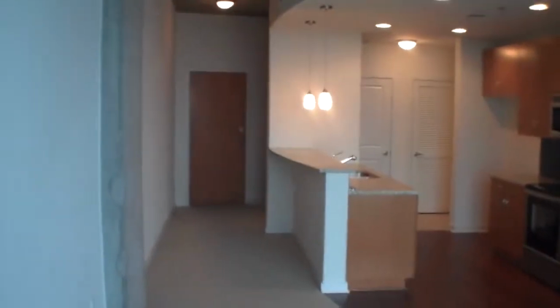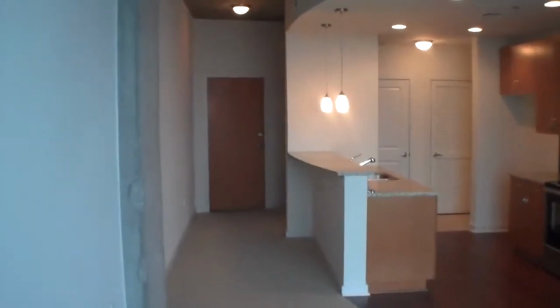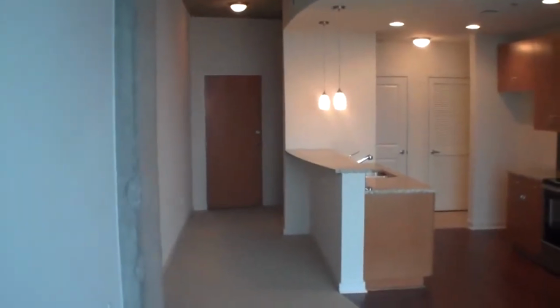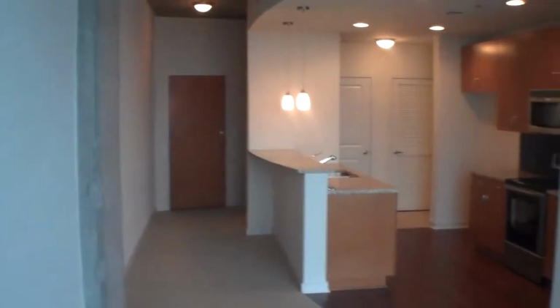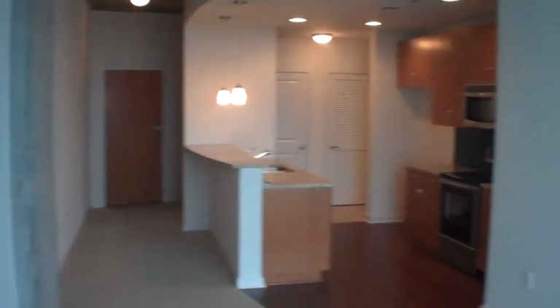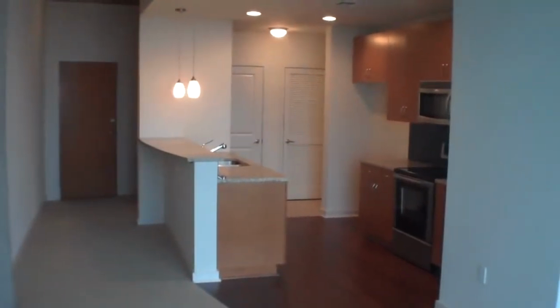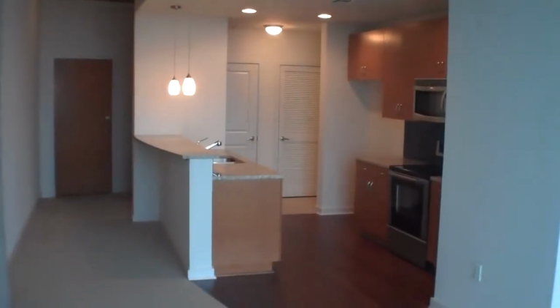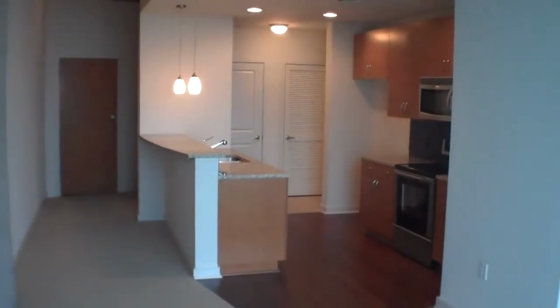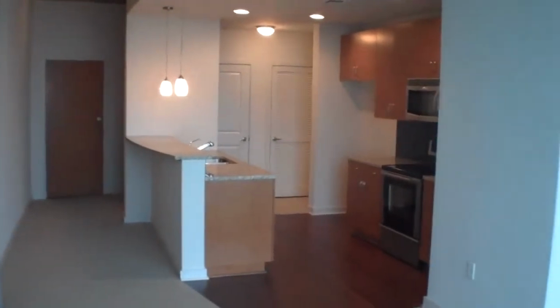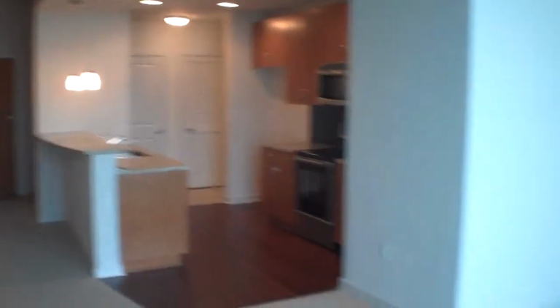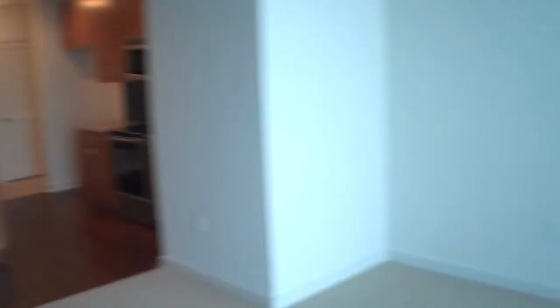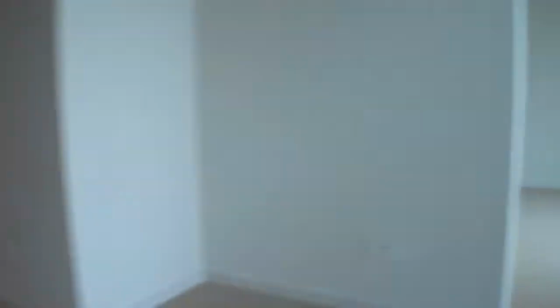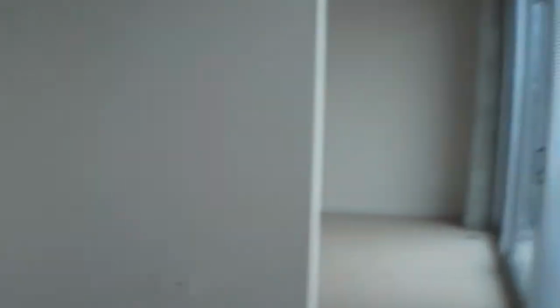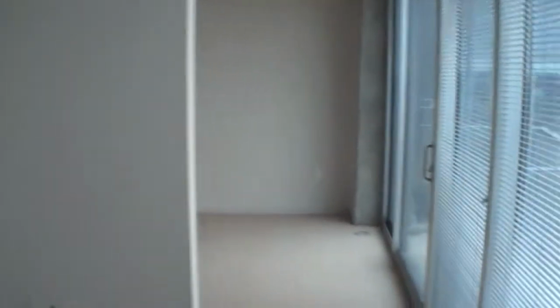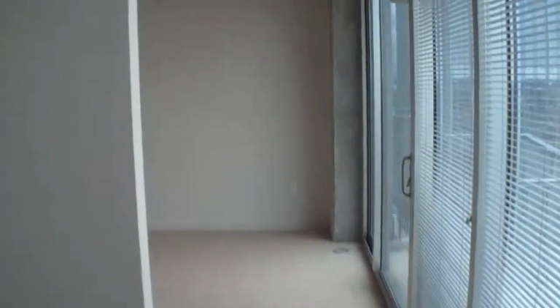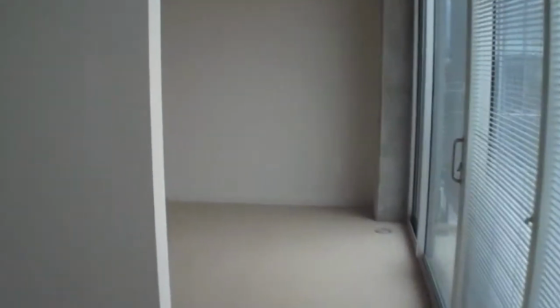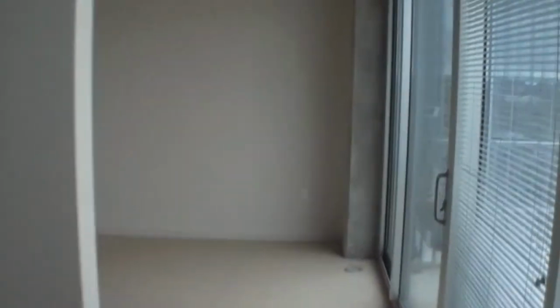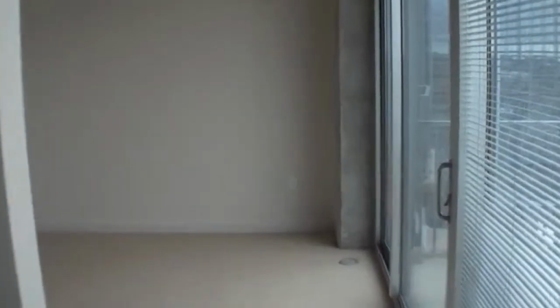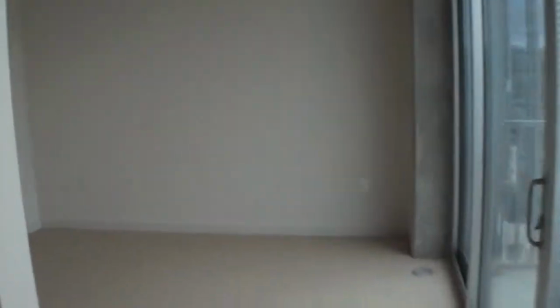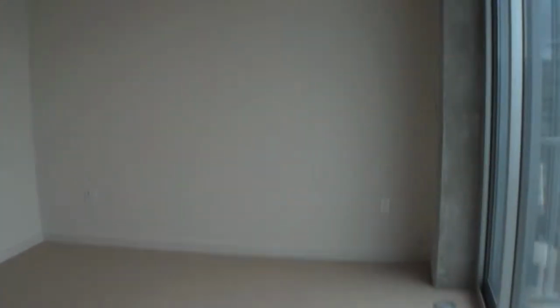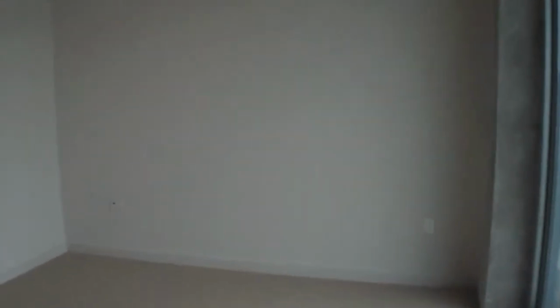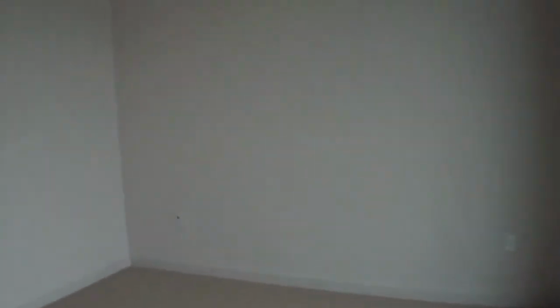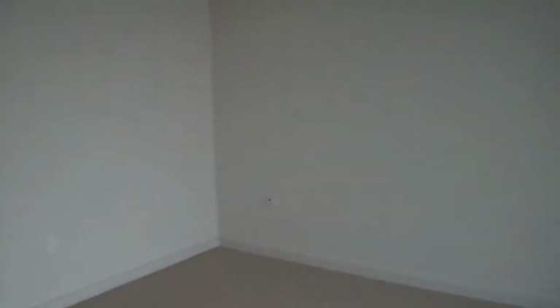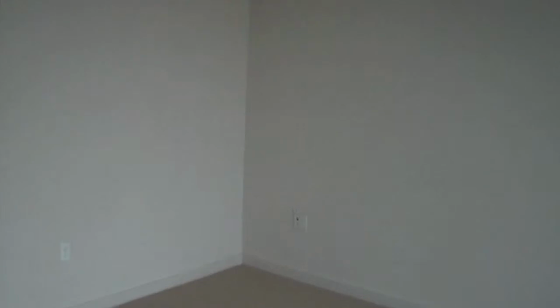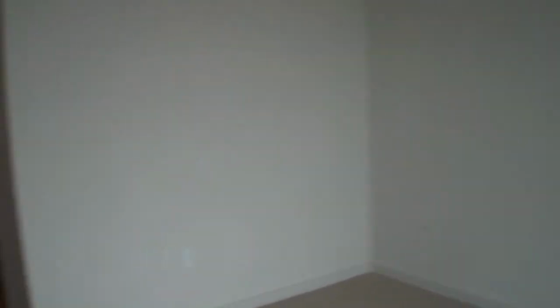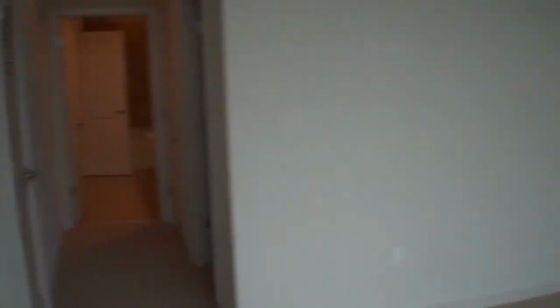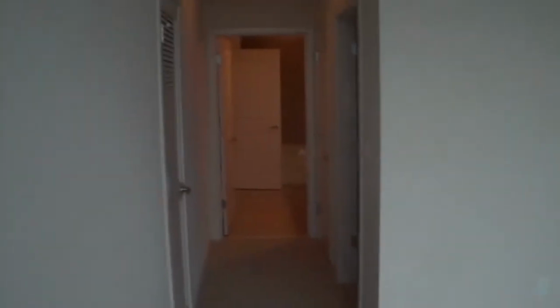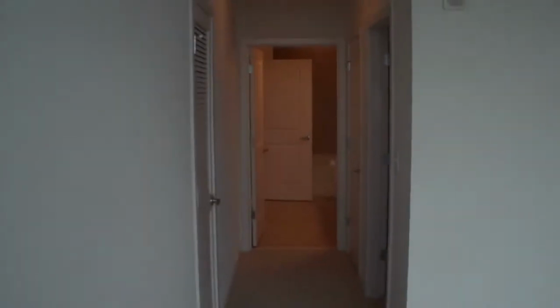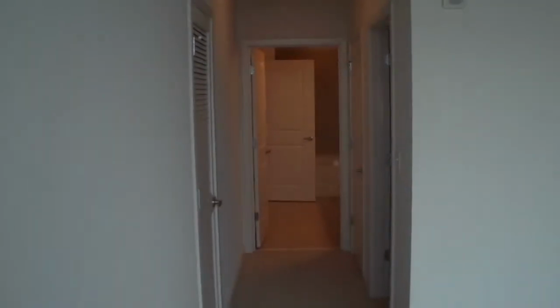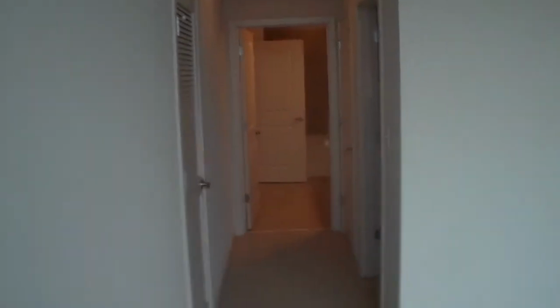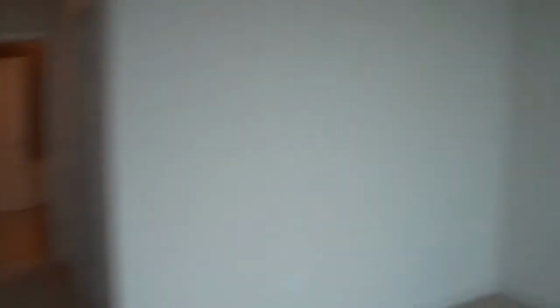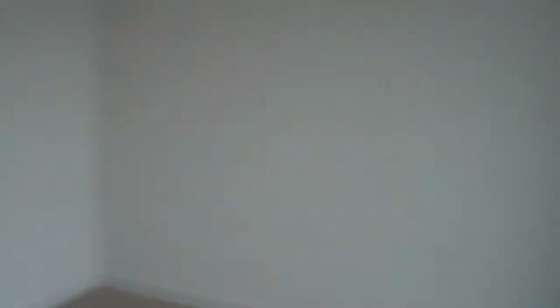Looking back towards the front door, you have a galley-style kitchen. As you walk this way, this is your bedroom, which is a 12 by 12 bedroom with a hallway to the closet.